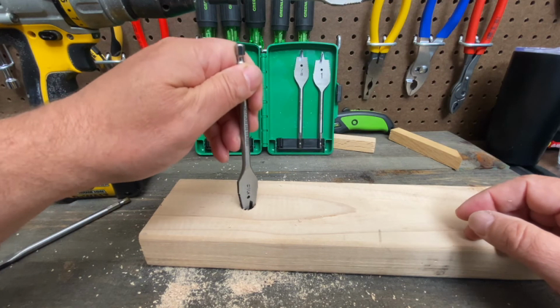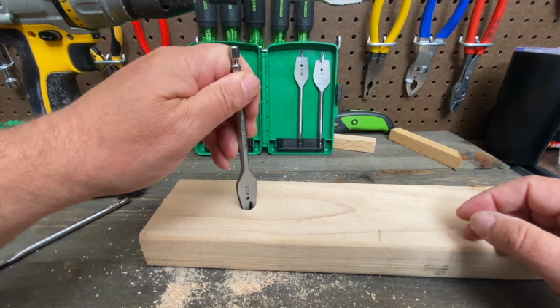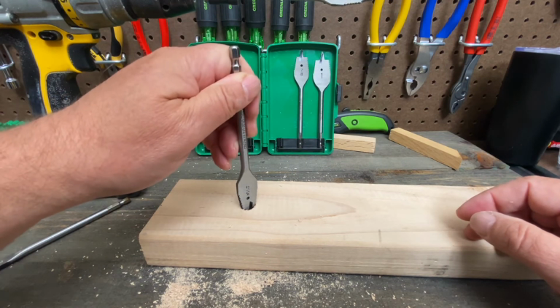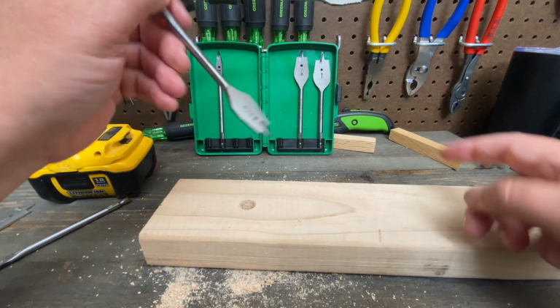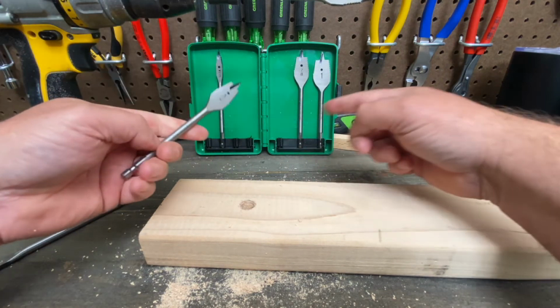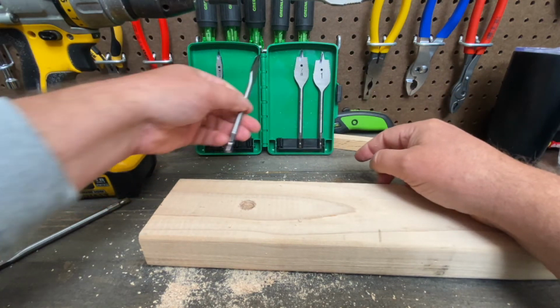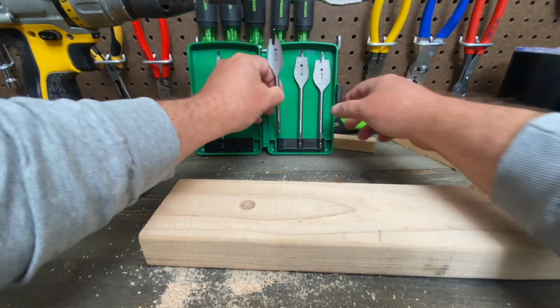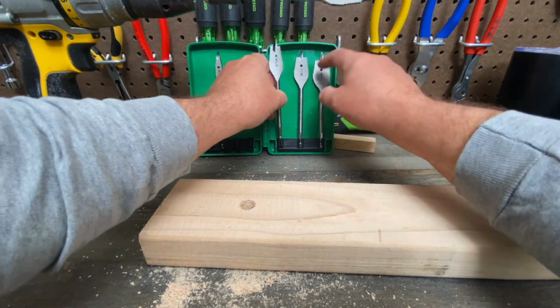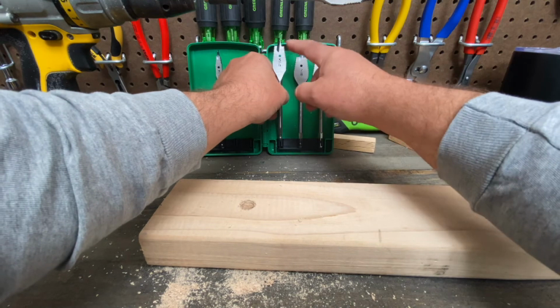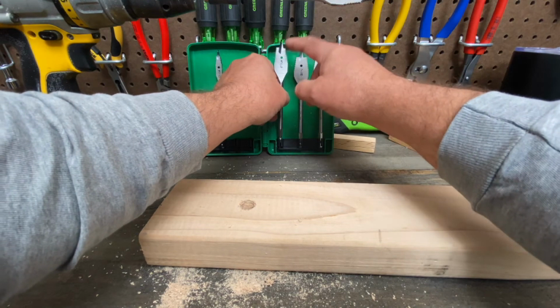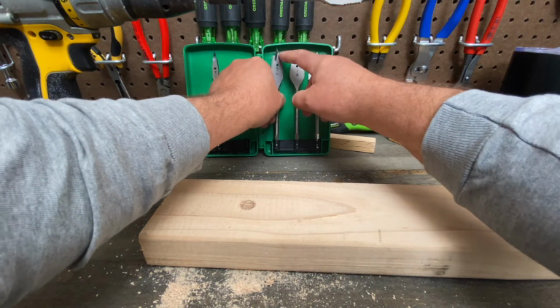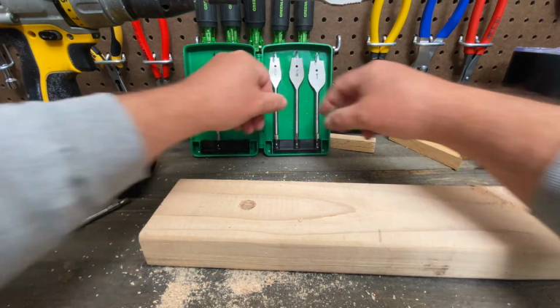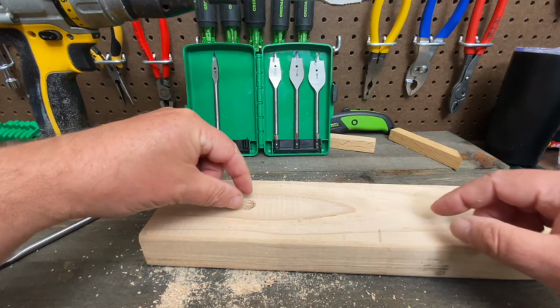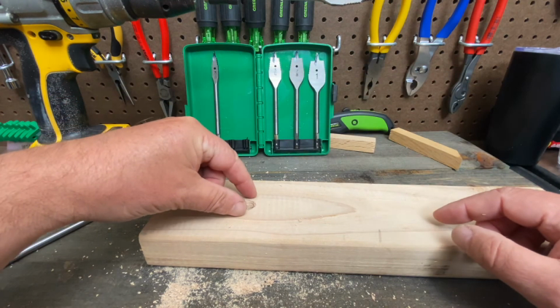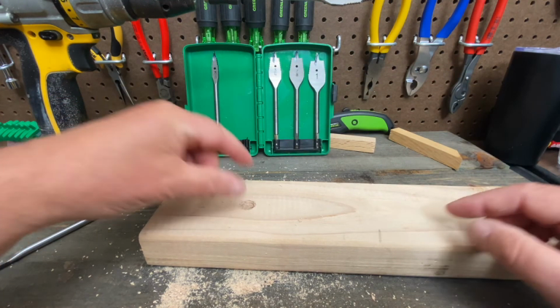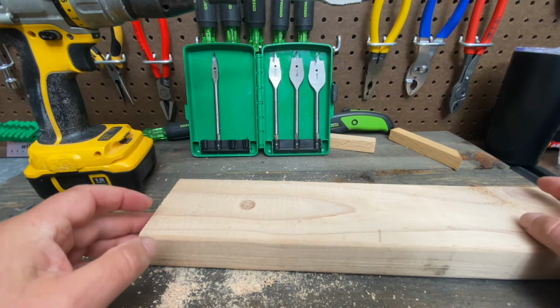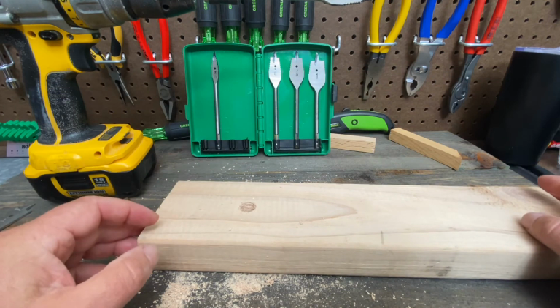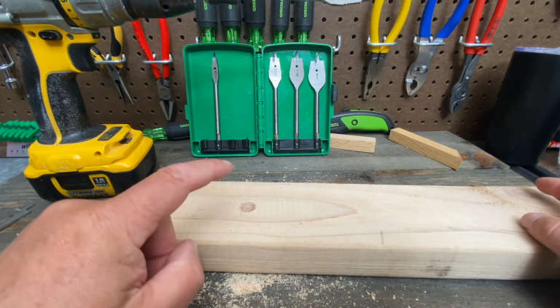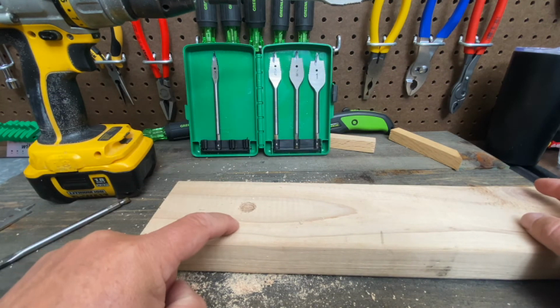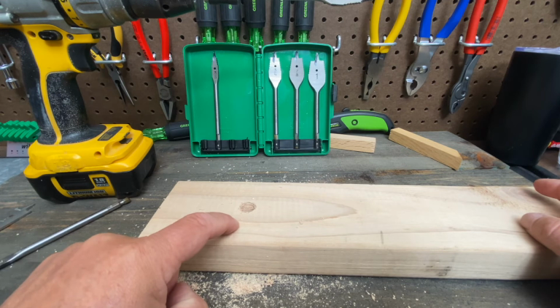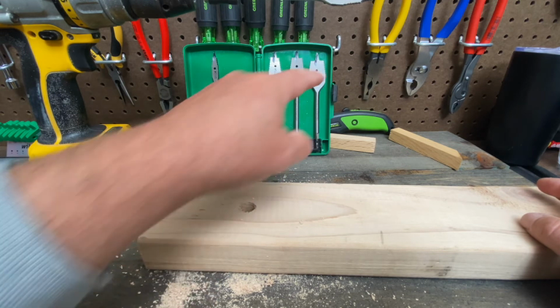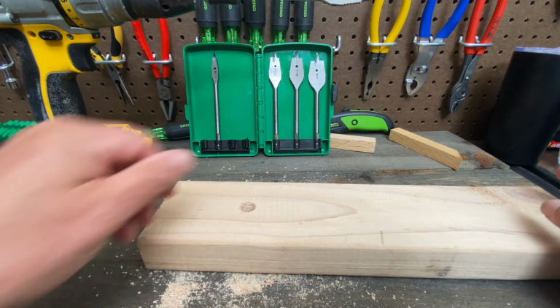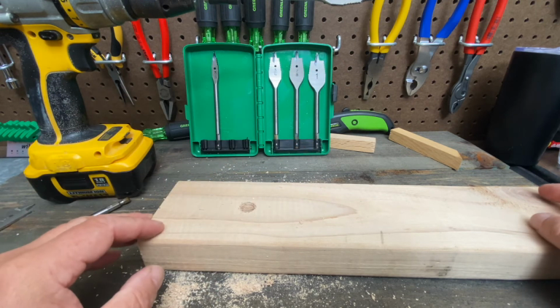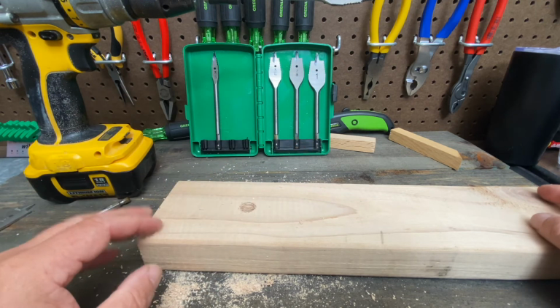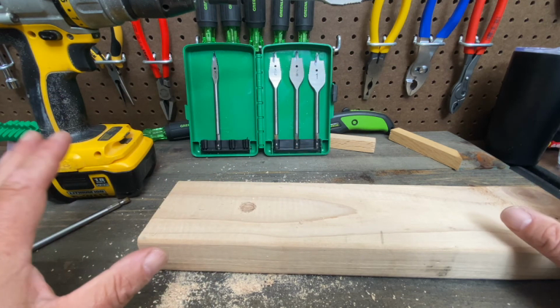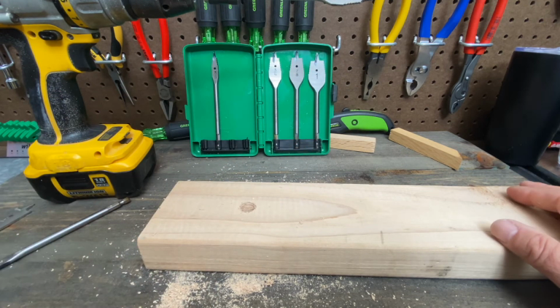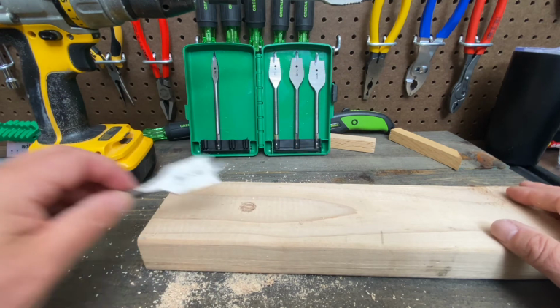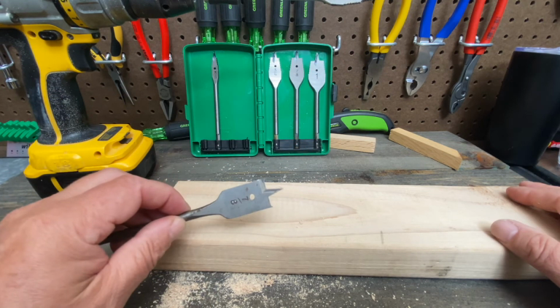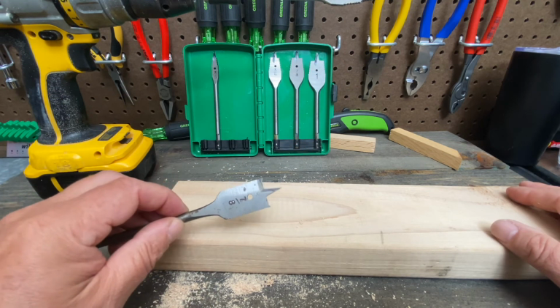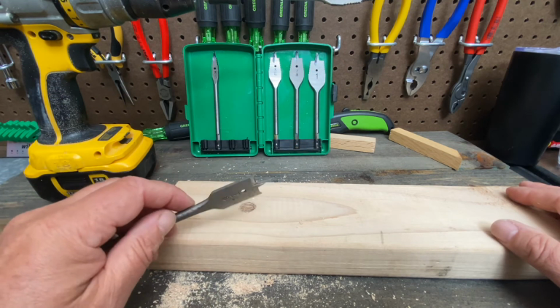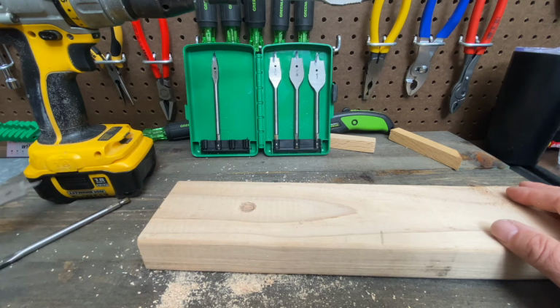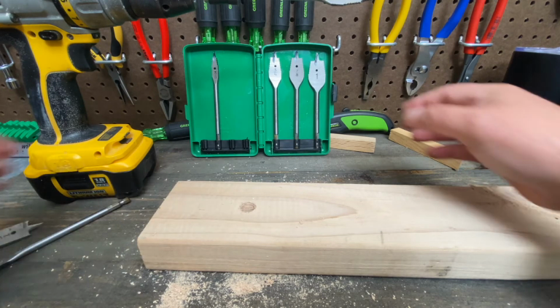That would also self-center. Sometimes you have to step one size at a time because the starting size might be a little too big for the hole you already drilled. But you could take a half-inch hole and move it up to a one-inch hole — no problem. Something you couldn't do with the old ones.